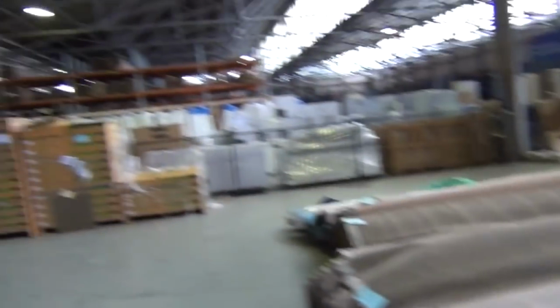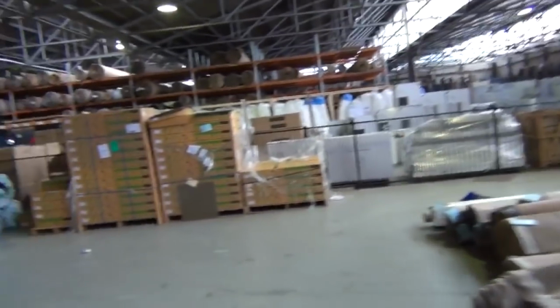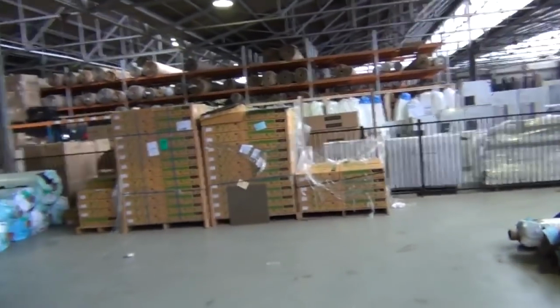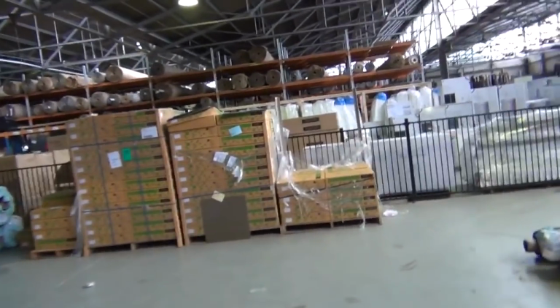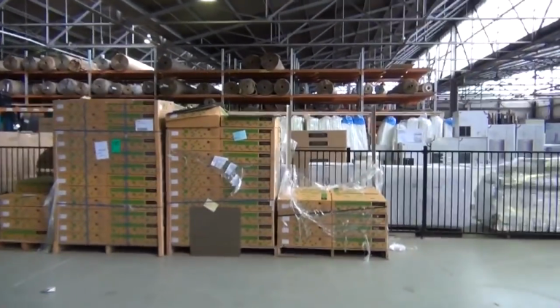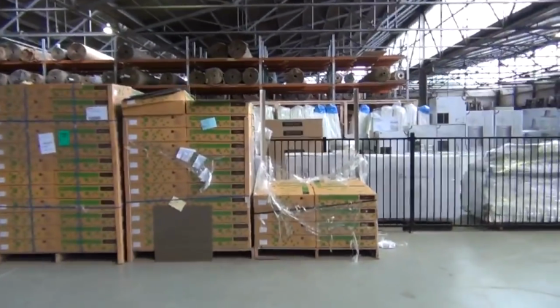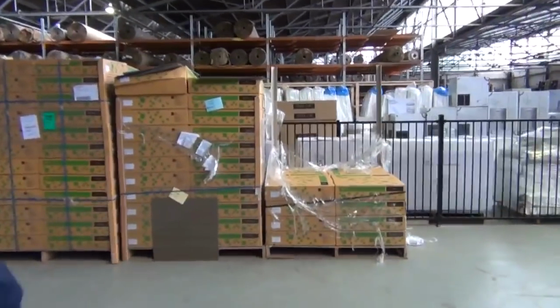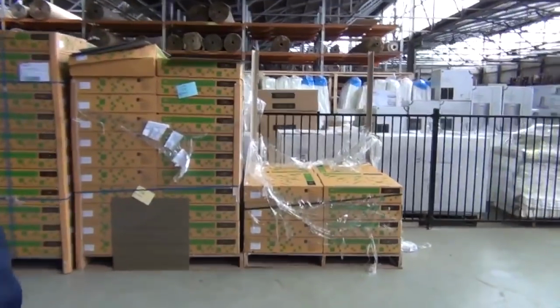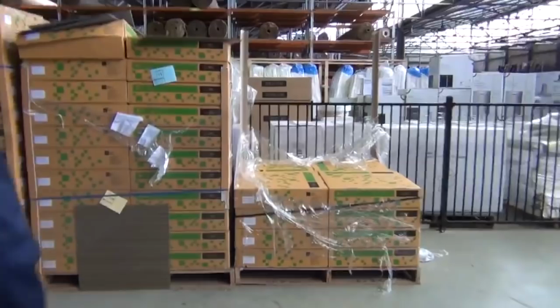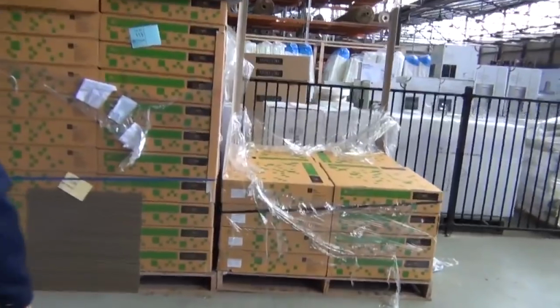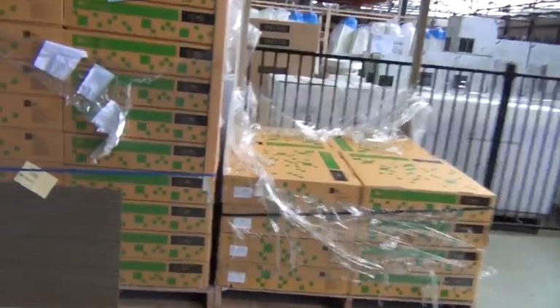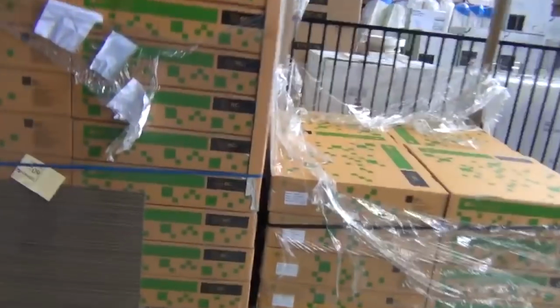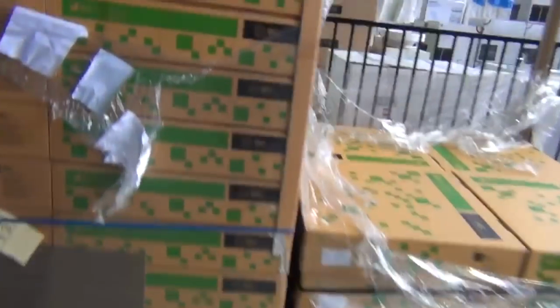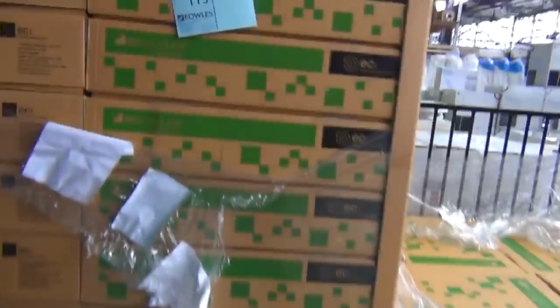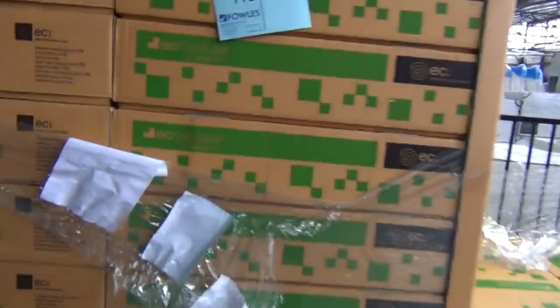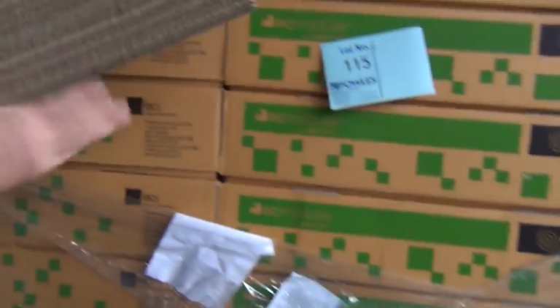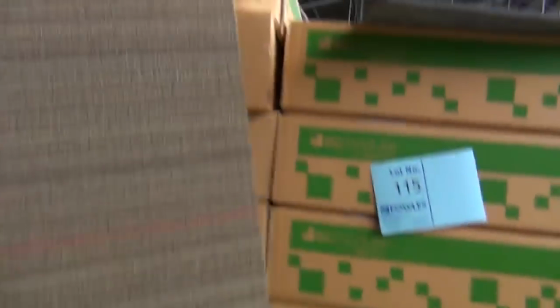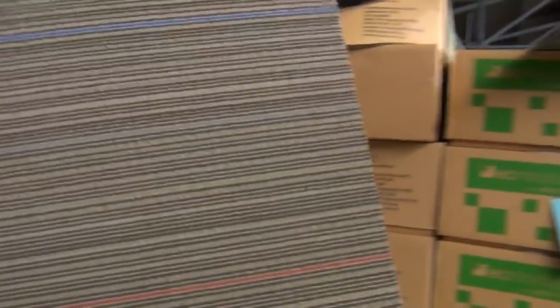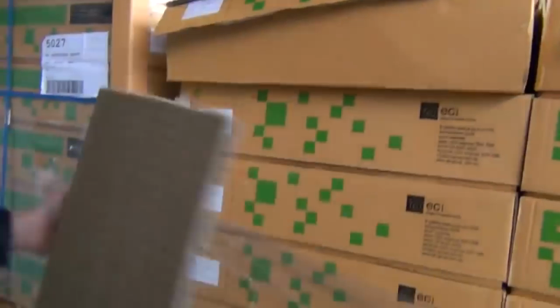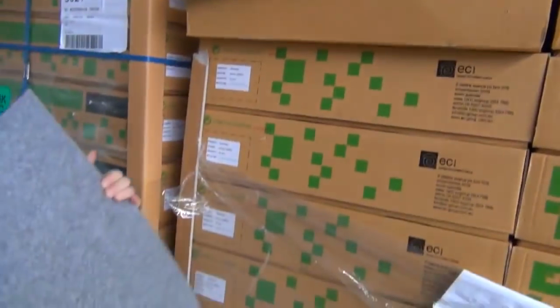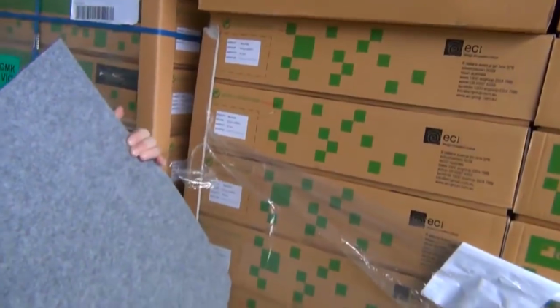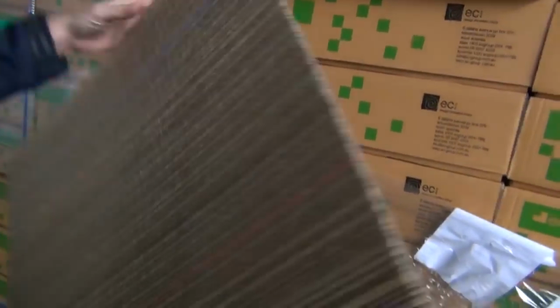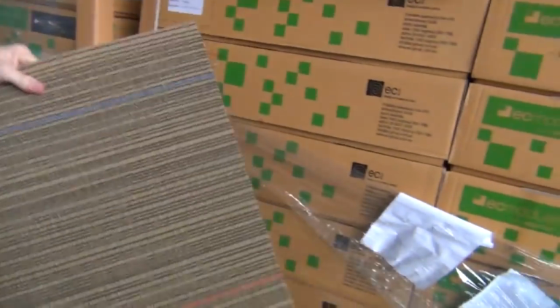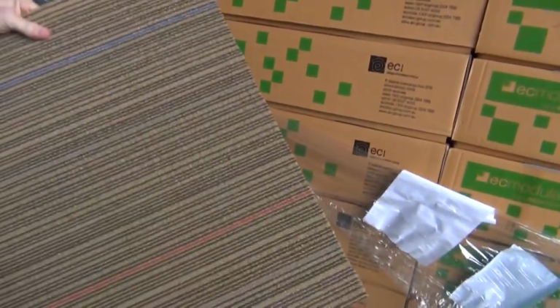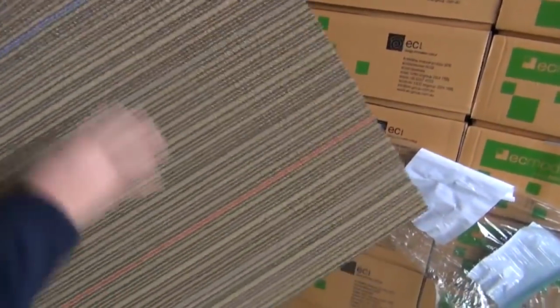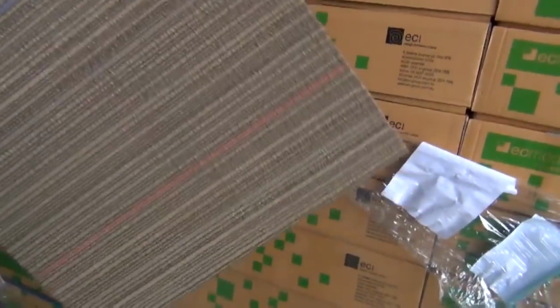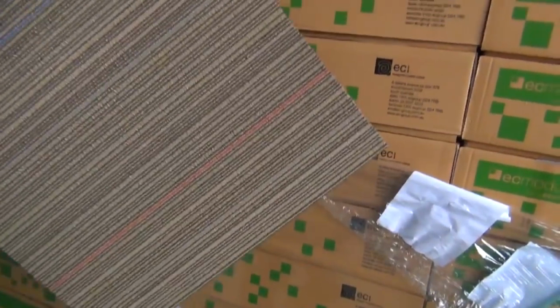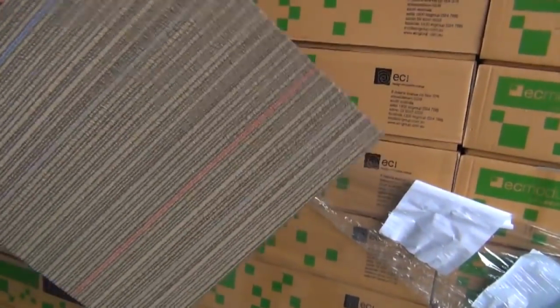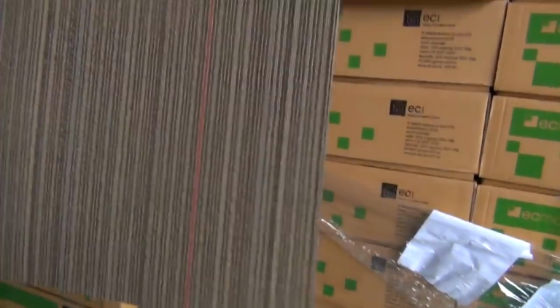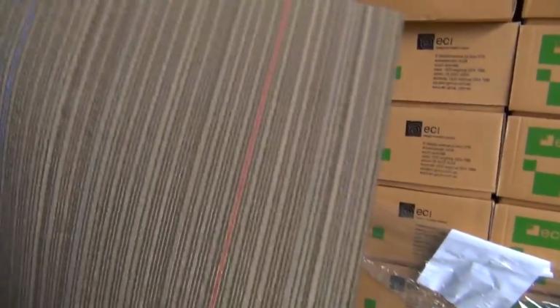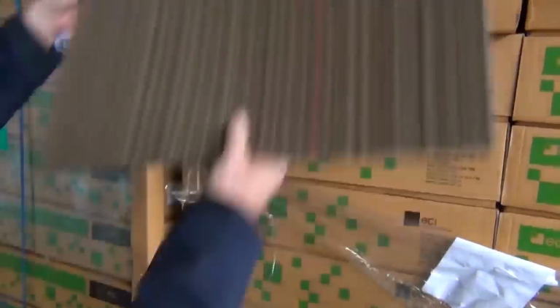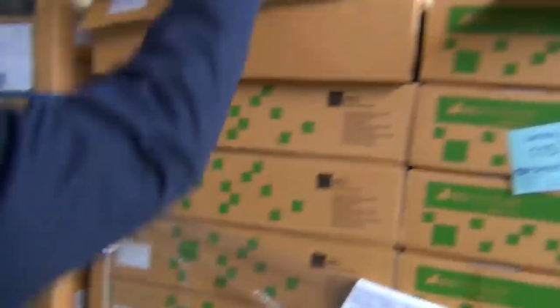Over here we've got carpet tiles — we're down to our last colour of carpet tiles, and we had a heap of this go through. It's a nice quality carpet tile with a felt back, so it's cushioned. Nice serviceable colour, hard wearing.